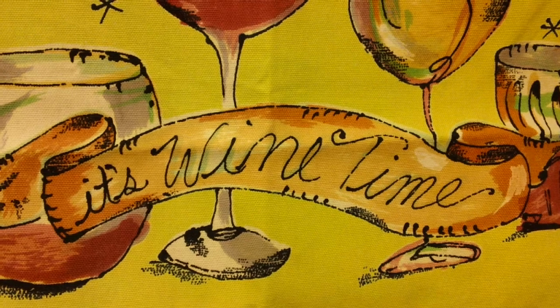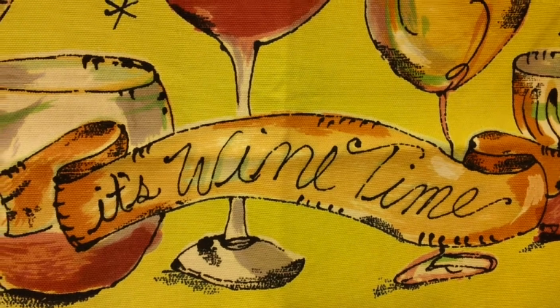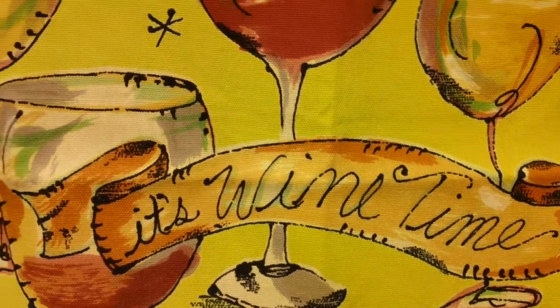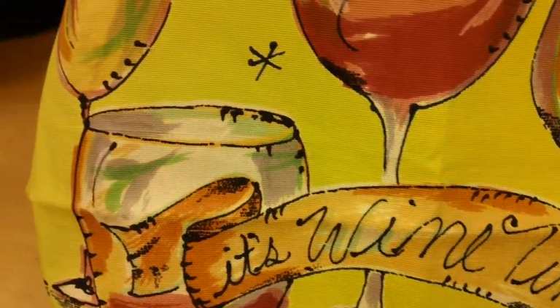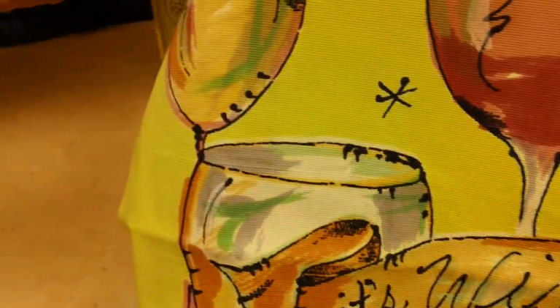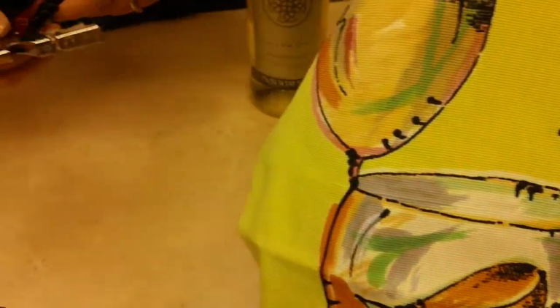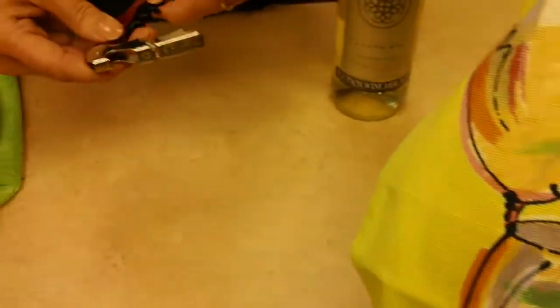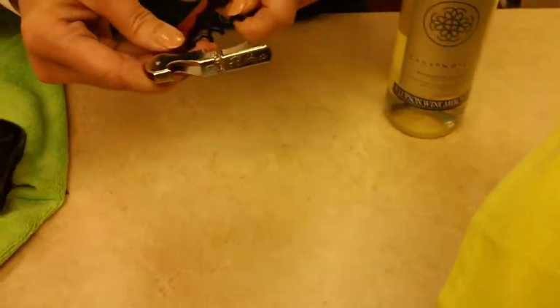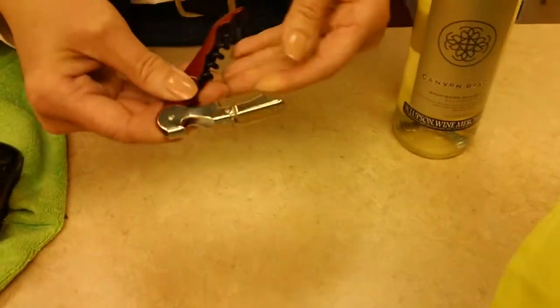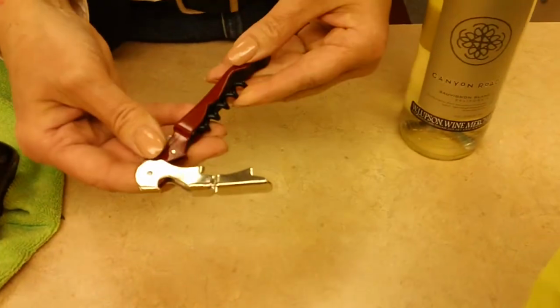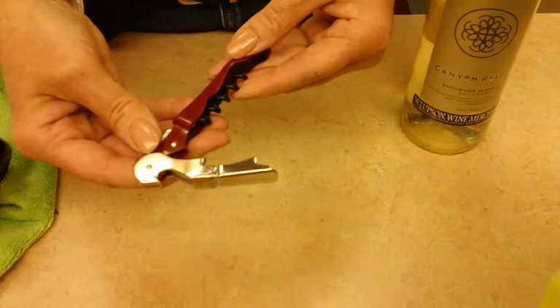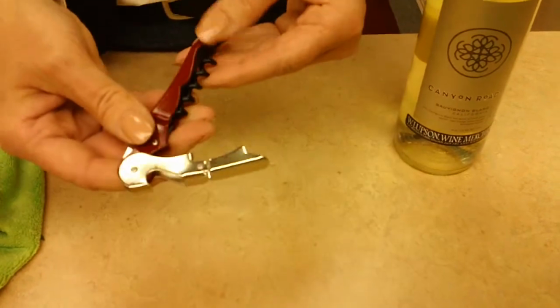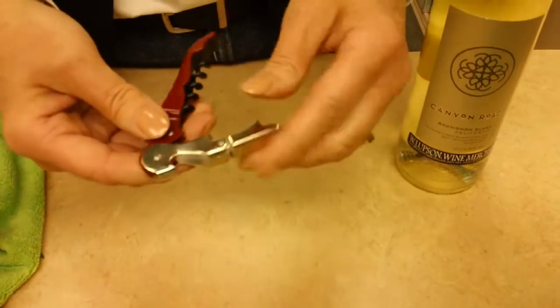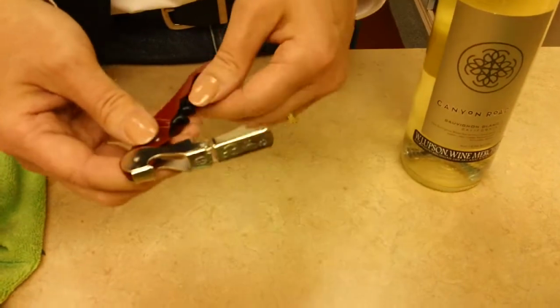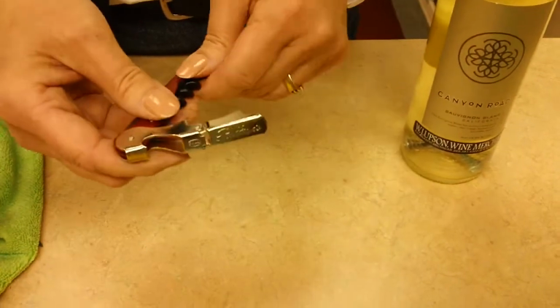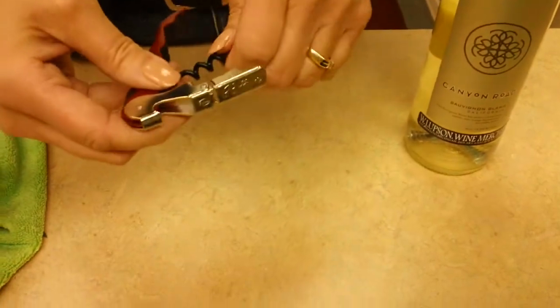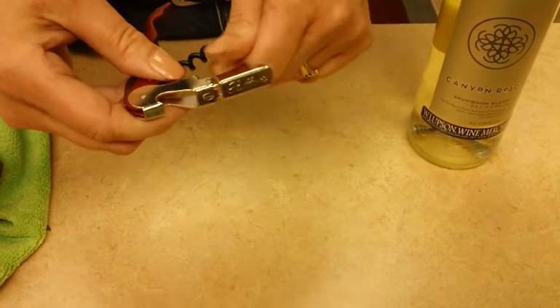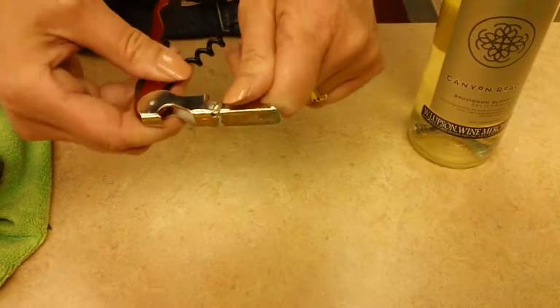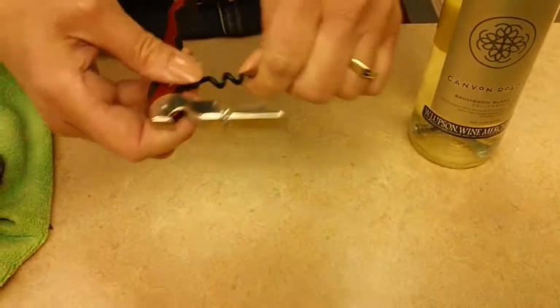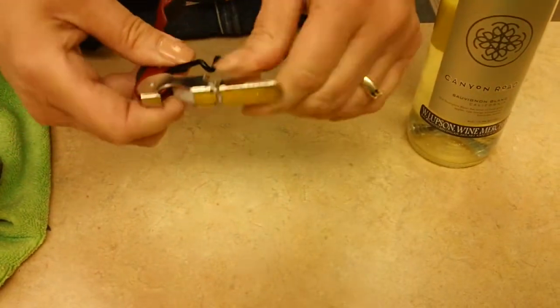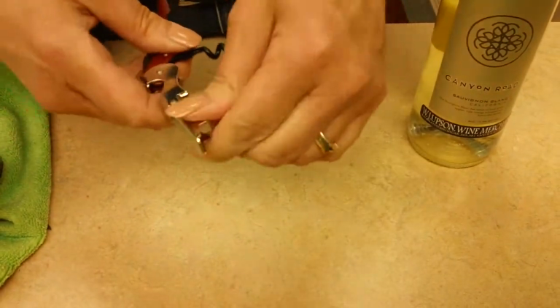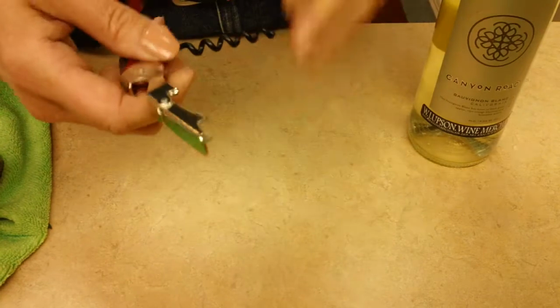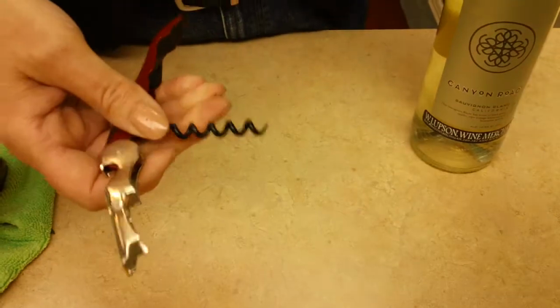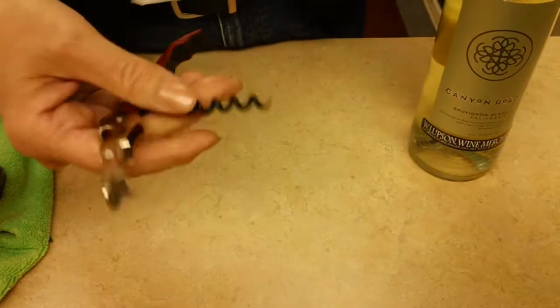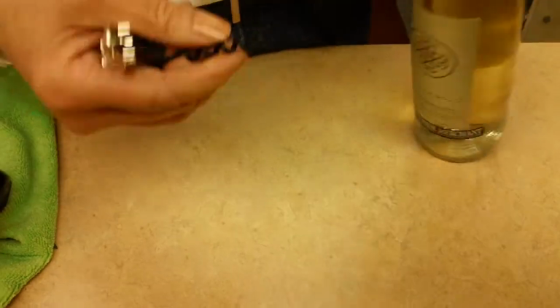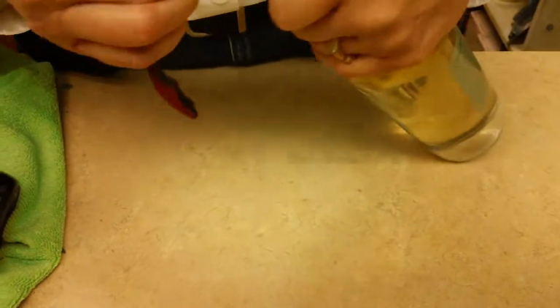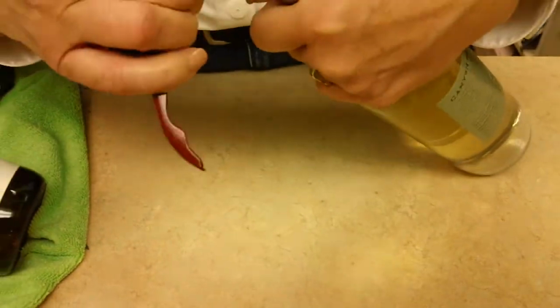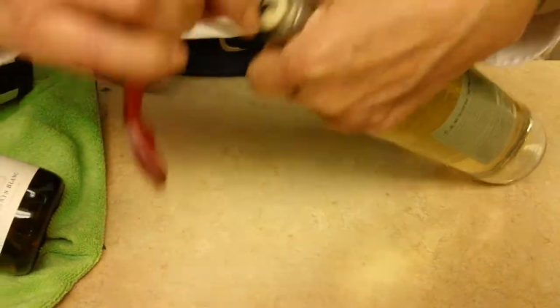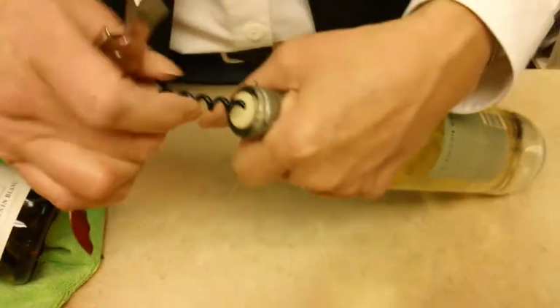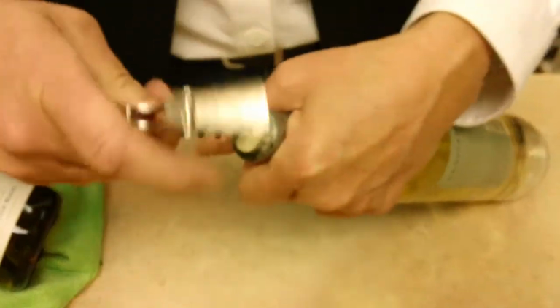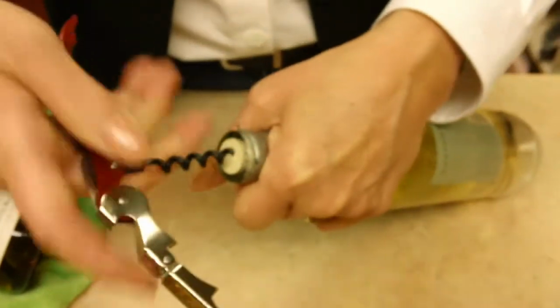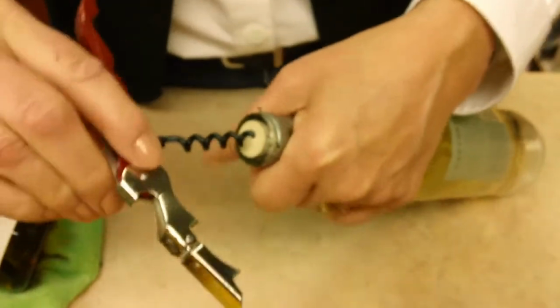Hi, it's Linda Upsons and today I want to introduce you to the wine opener pull tab. I love this opener because if you've ever confronted a pesky plastic cork, you know how difficult it is to get them out of the bottle. This will work magnificently.